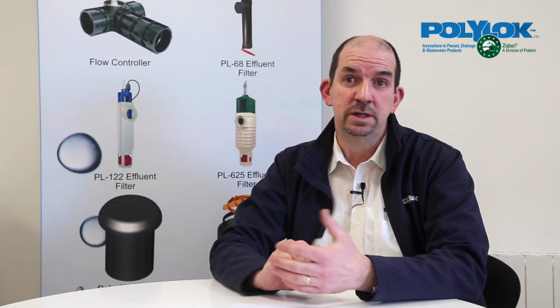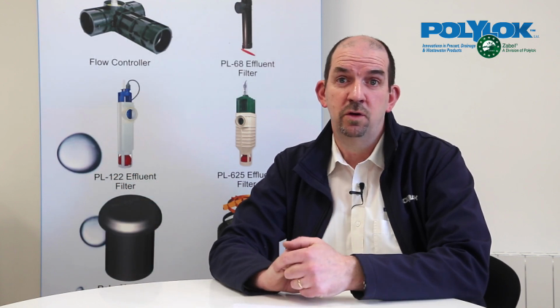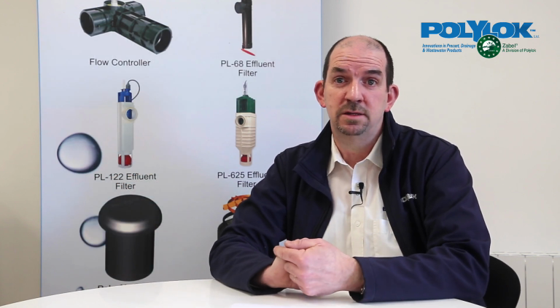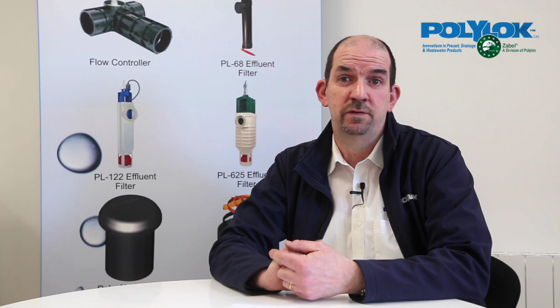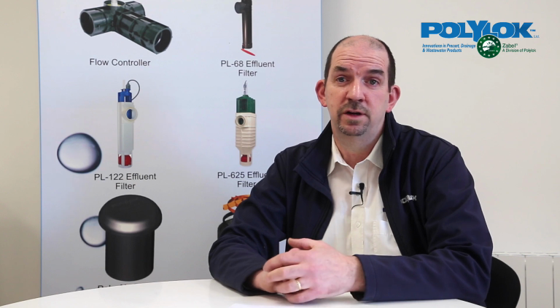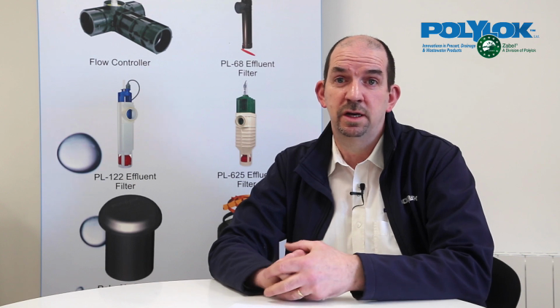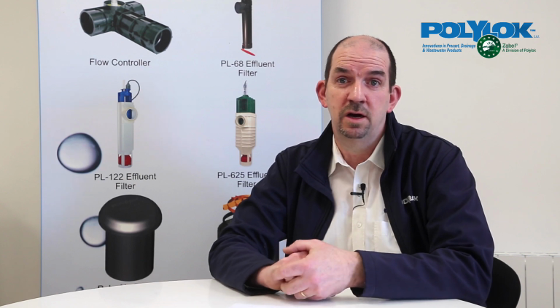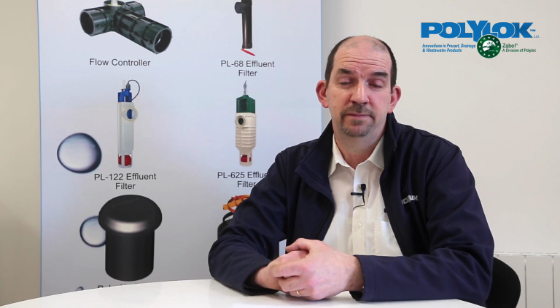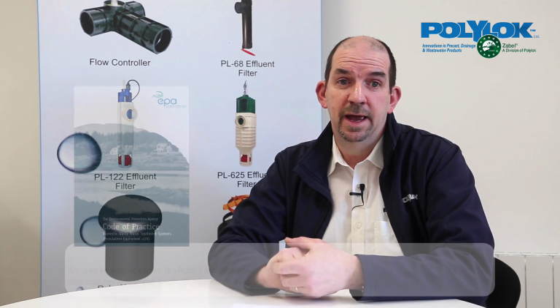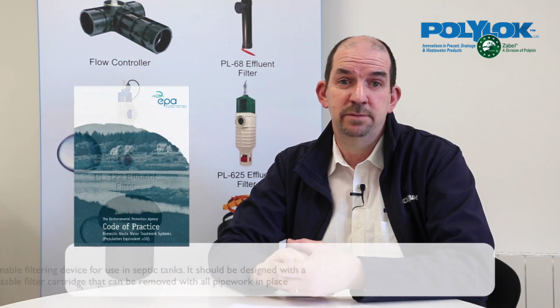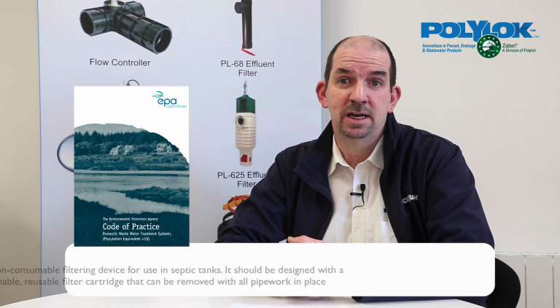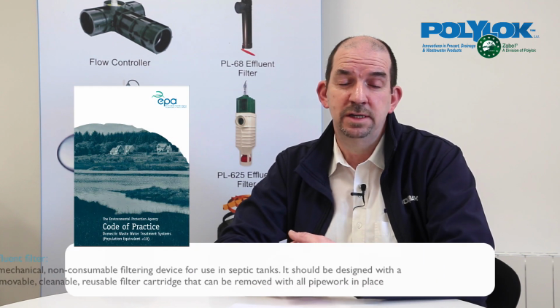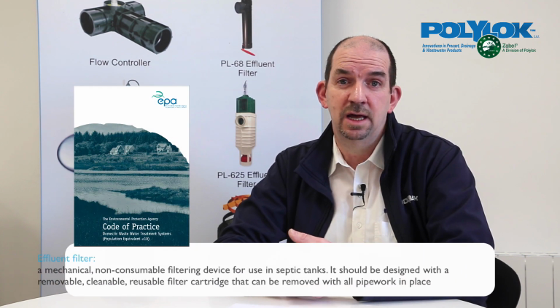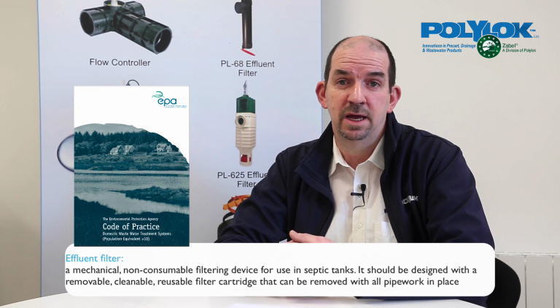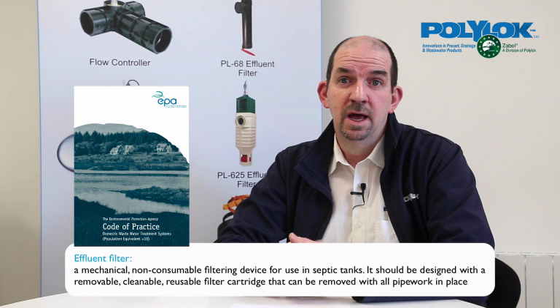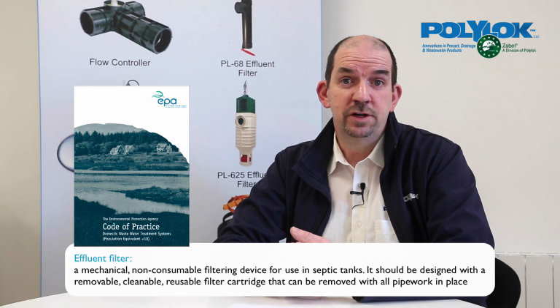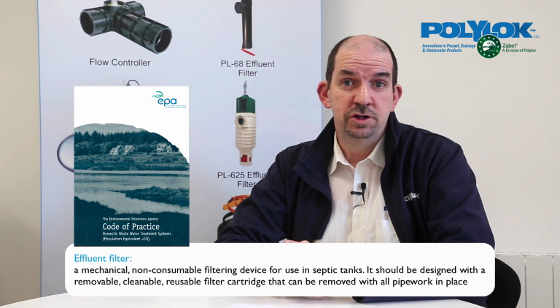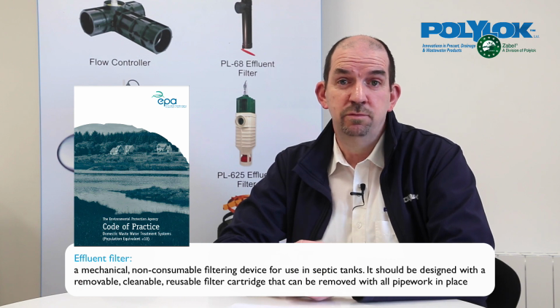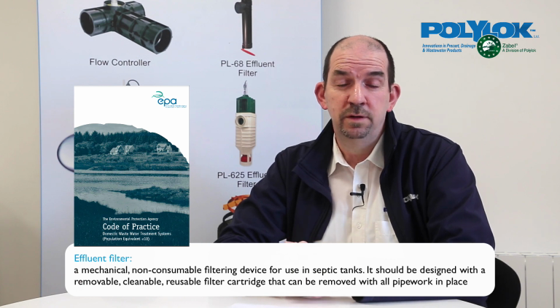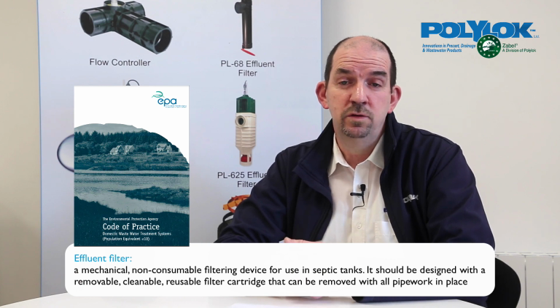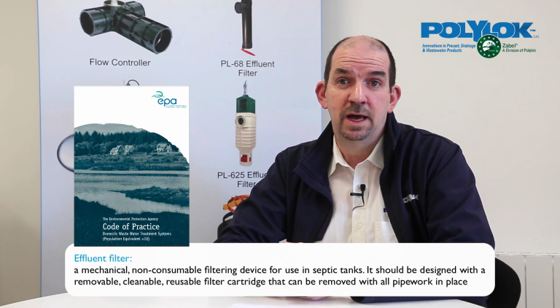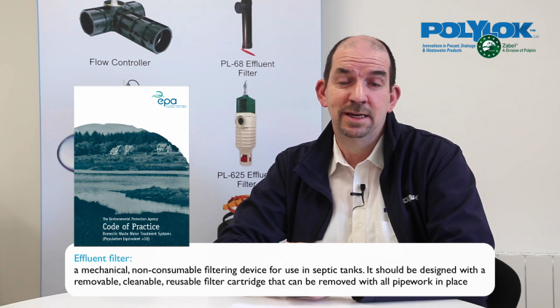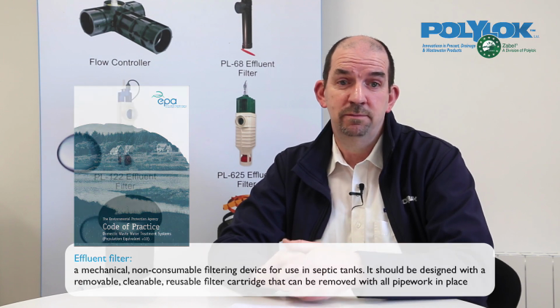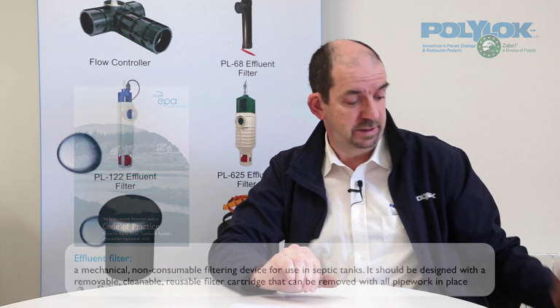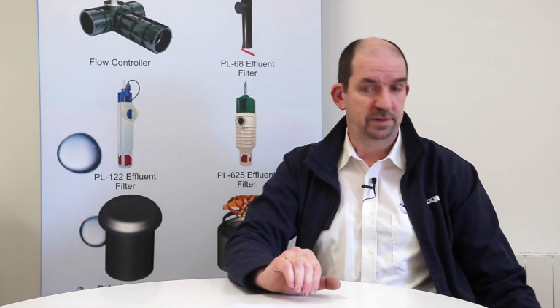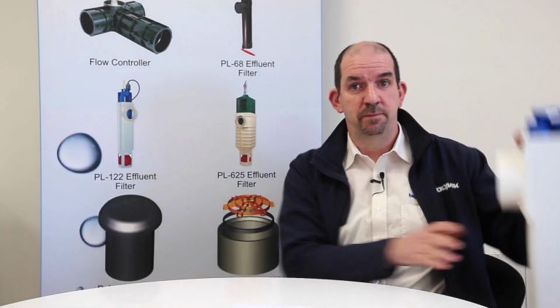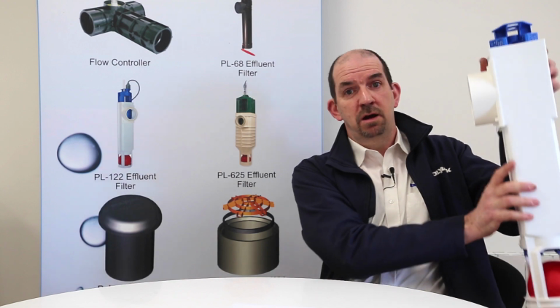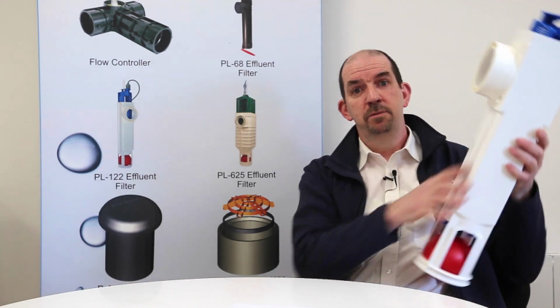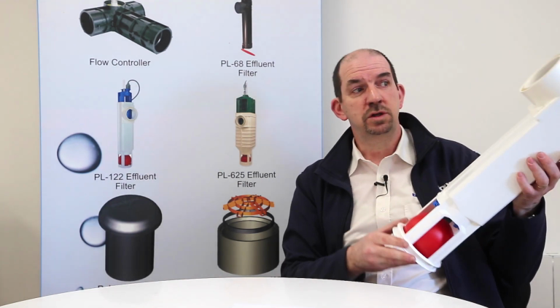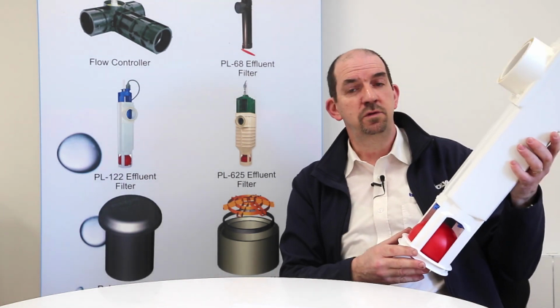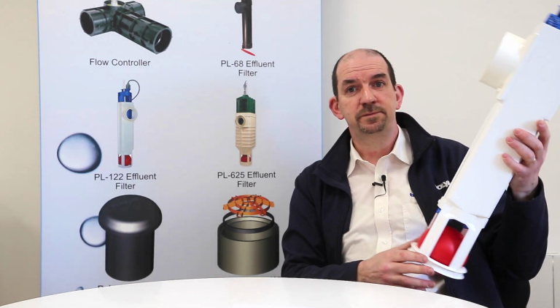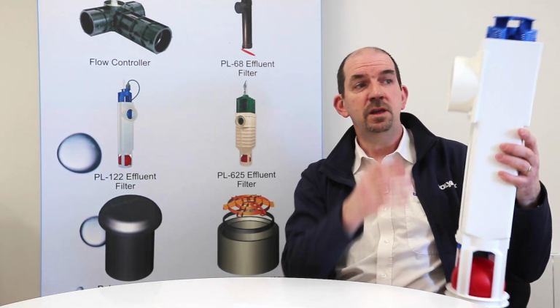So what is an effluent filter? If you go to the EPA code of practice, there's a definition in the glossary: it's a mechanical device that has a filter cartridge that is removable, reusable, and easily cleanable.